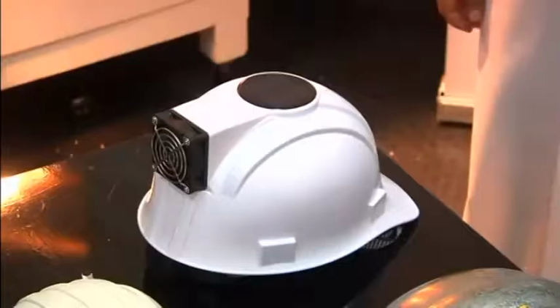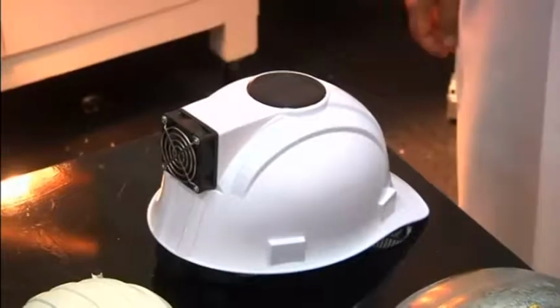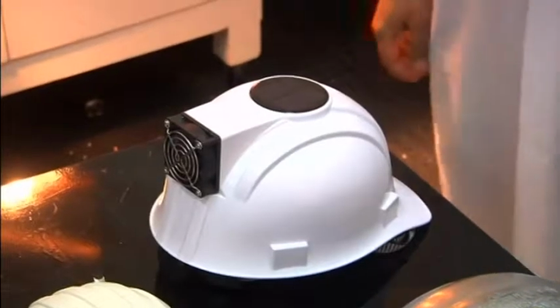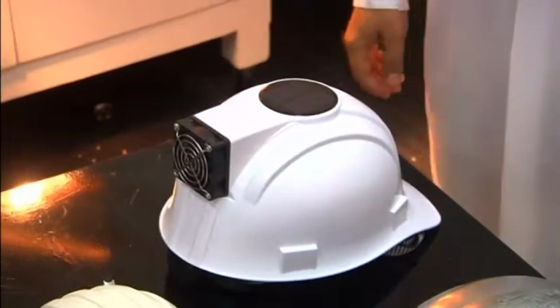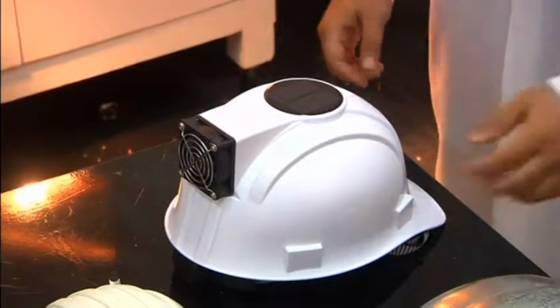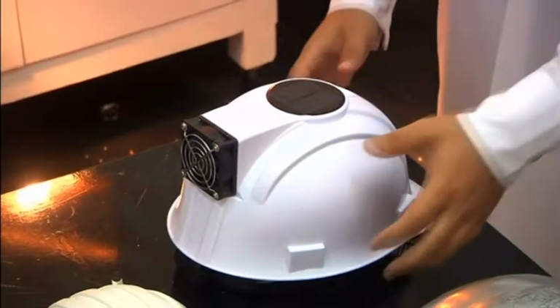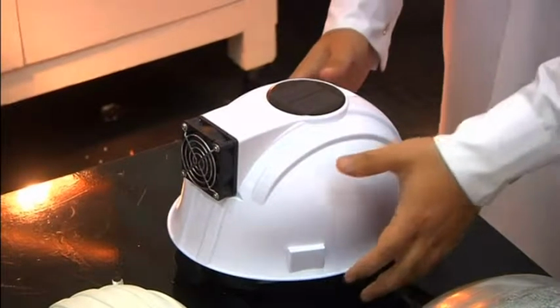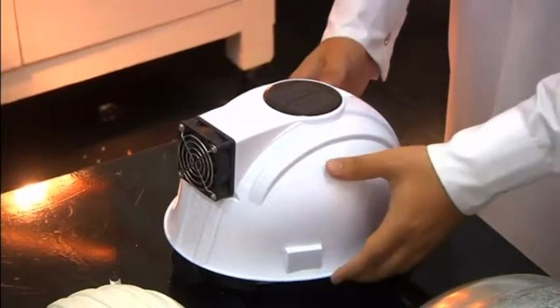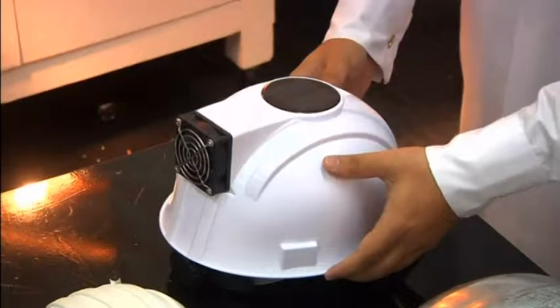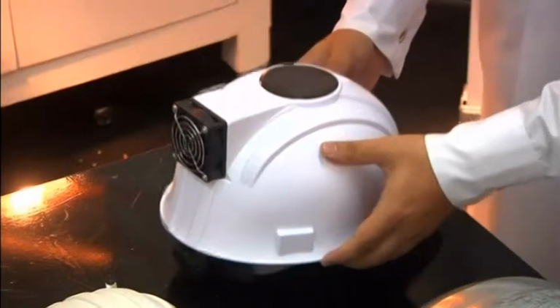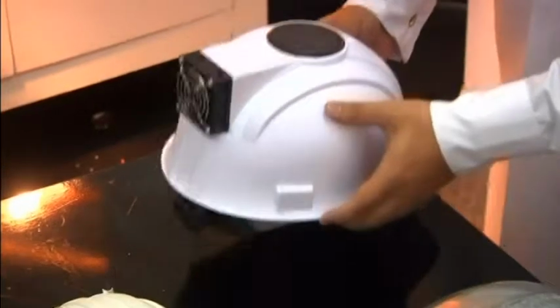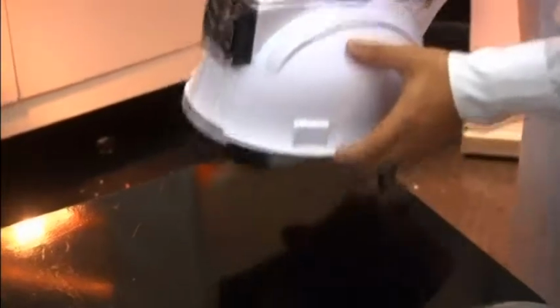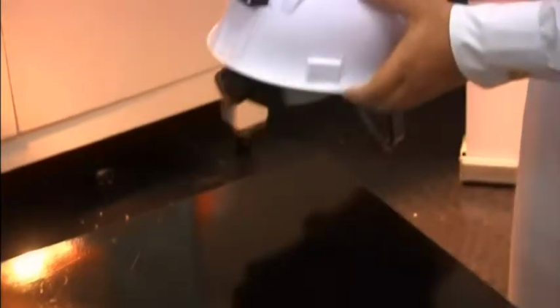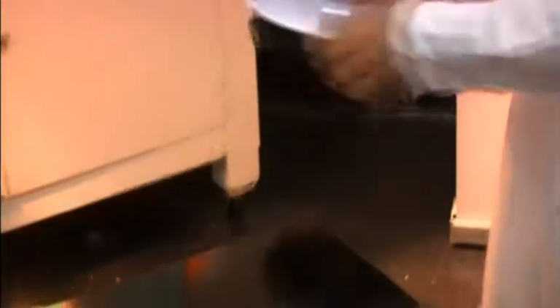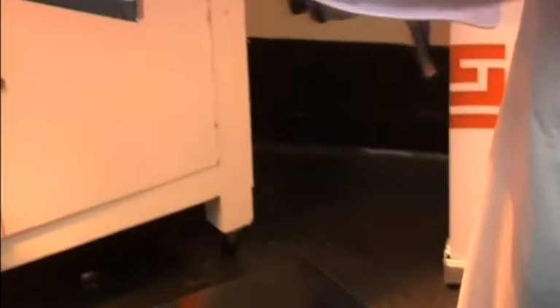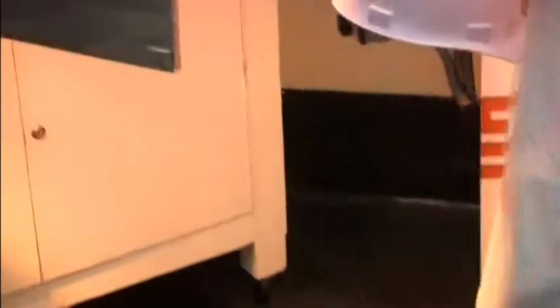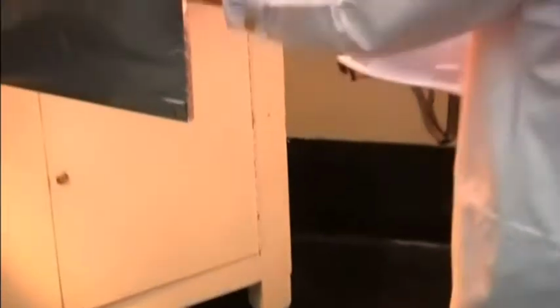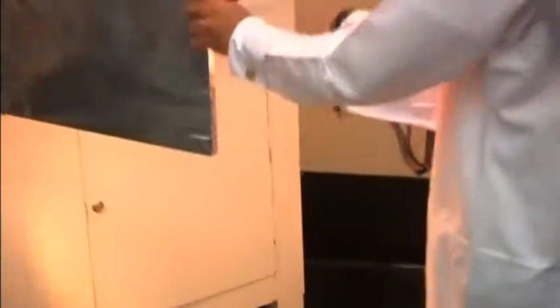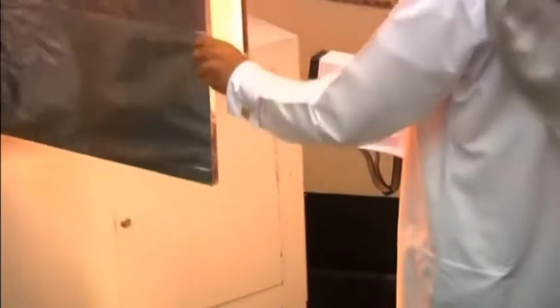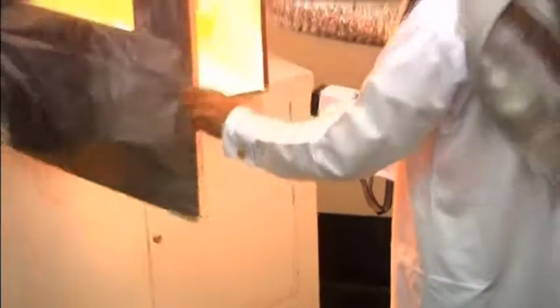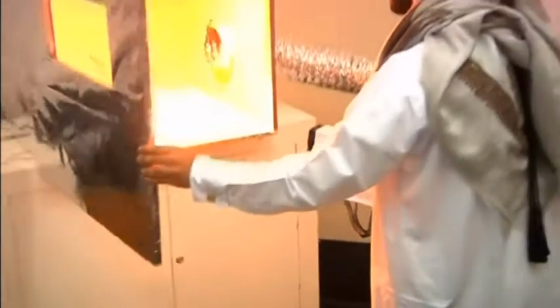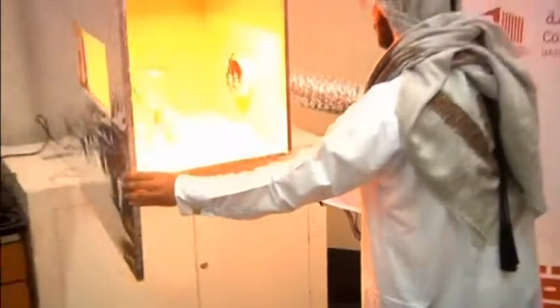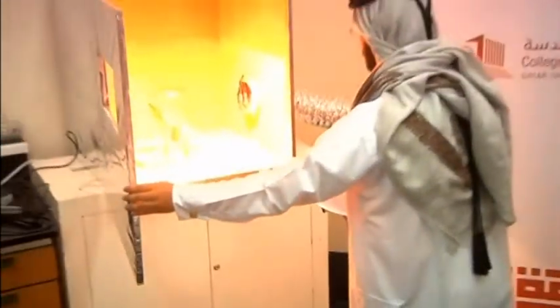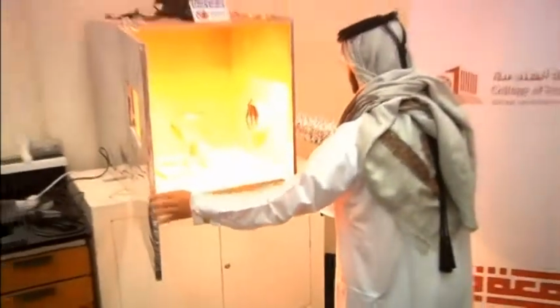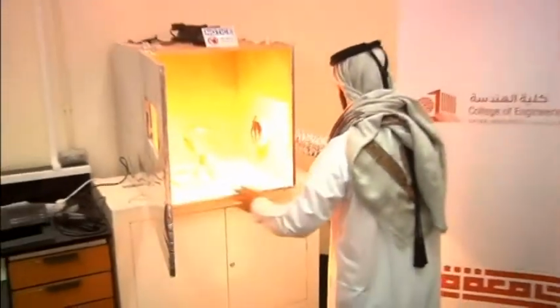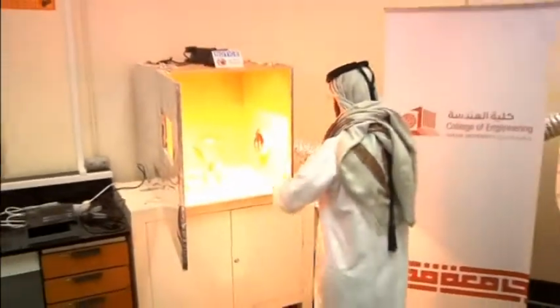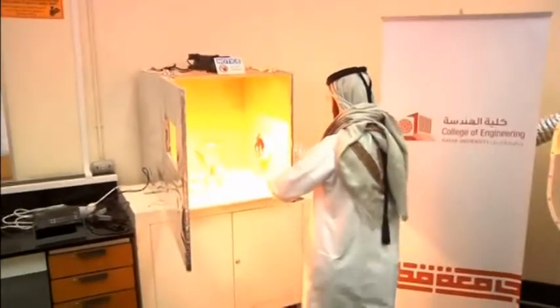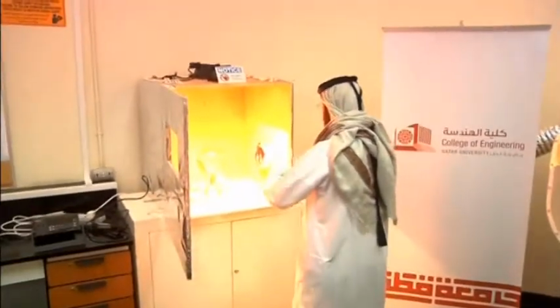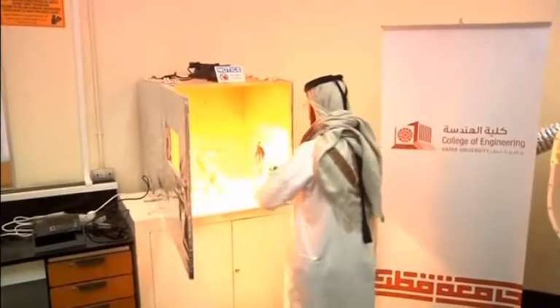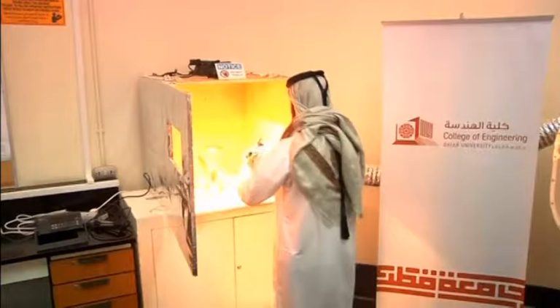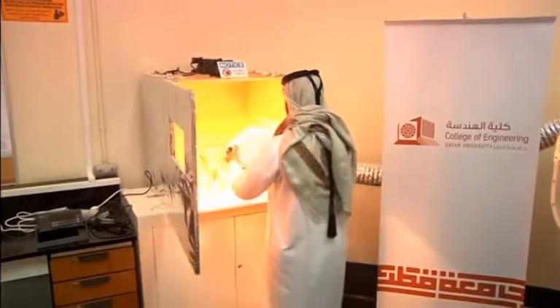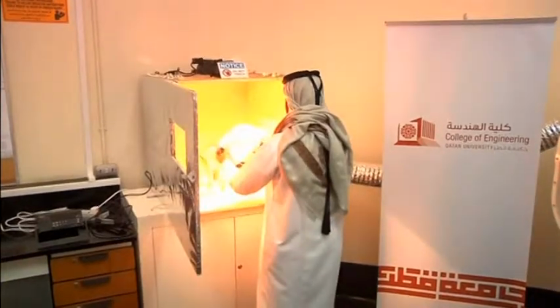Right now, the helmet is still being tested in the lab. Here, it's being placed in an oven to mimic the blistering desert heat of Qatar.